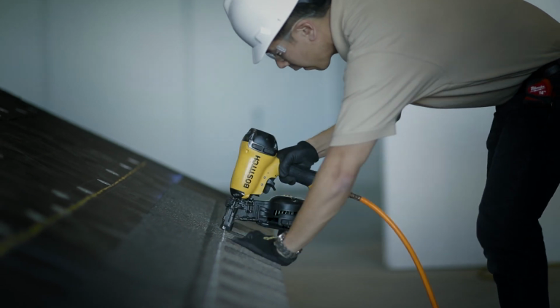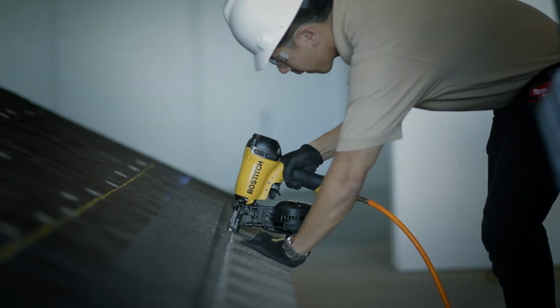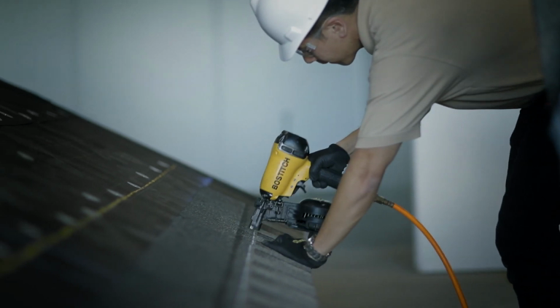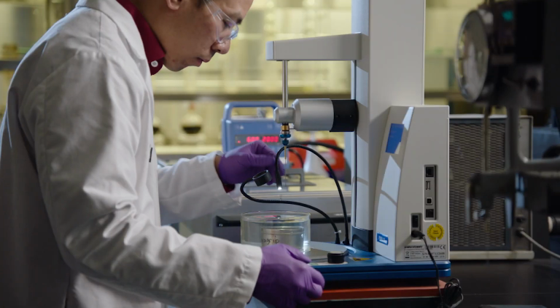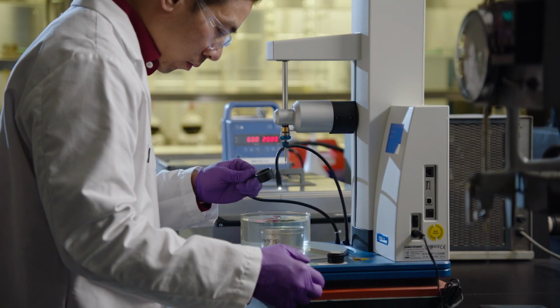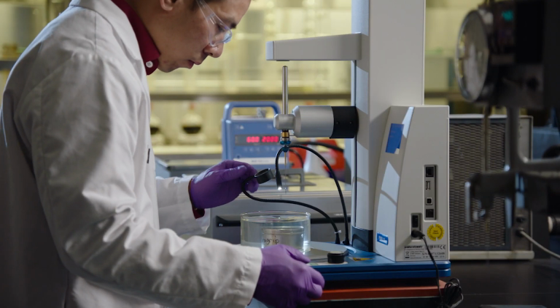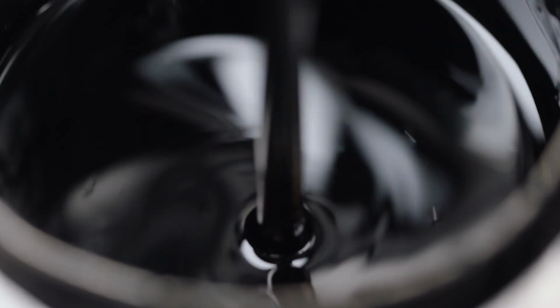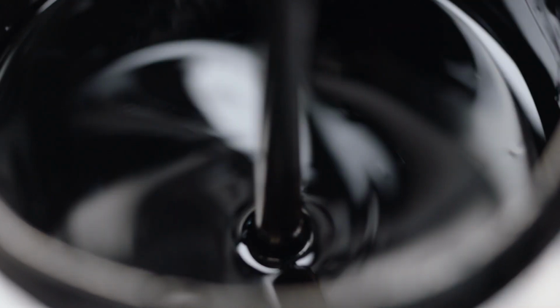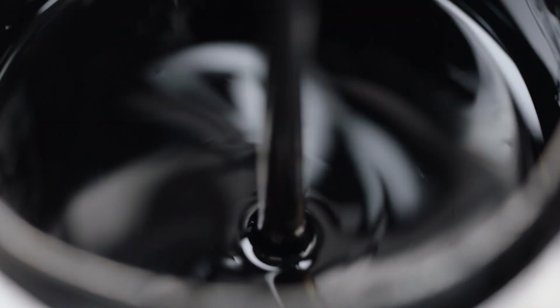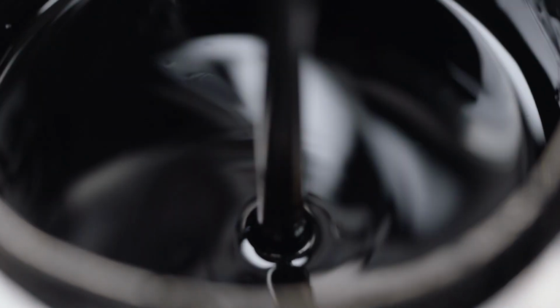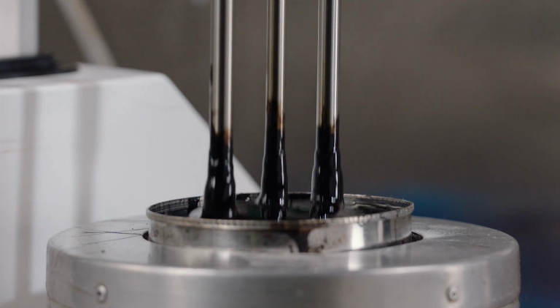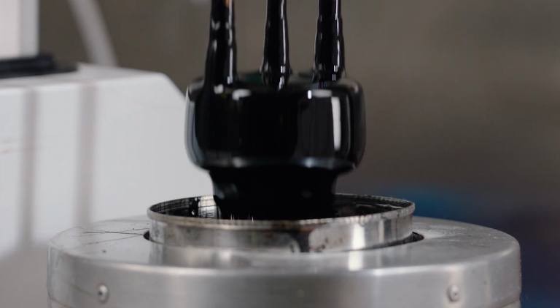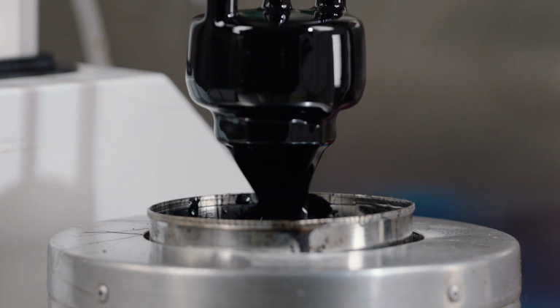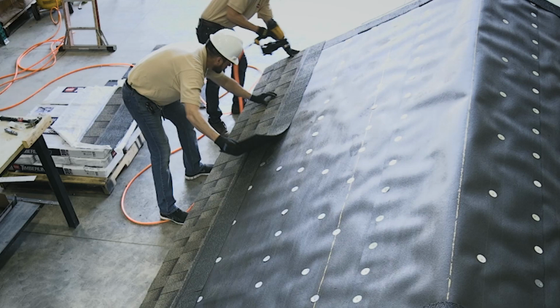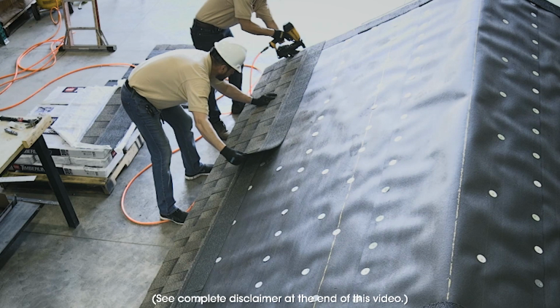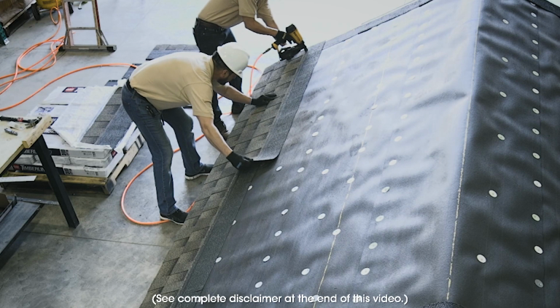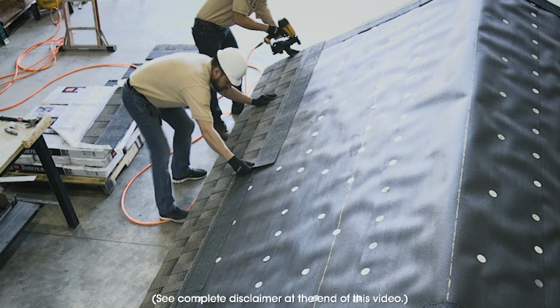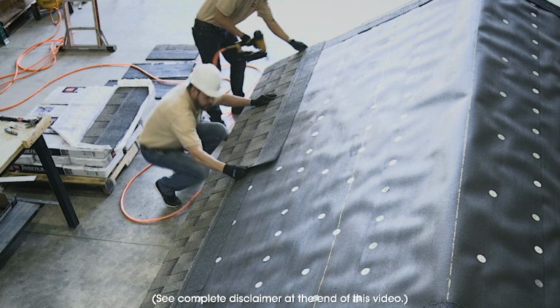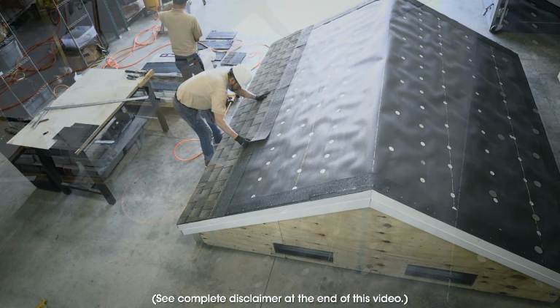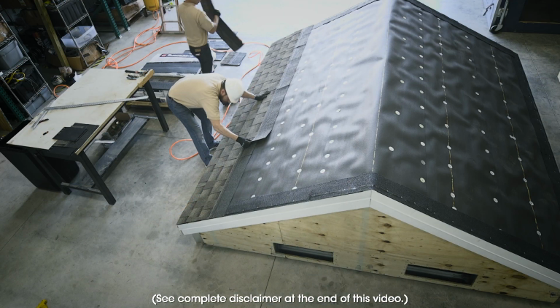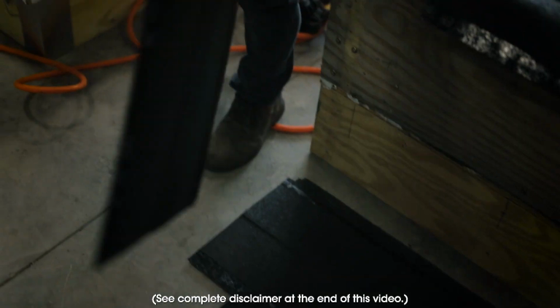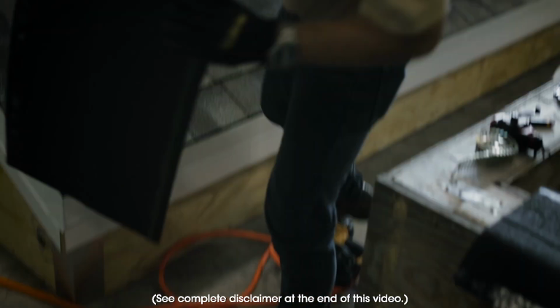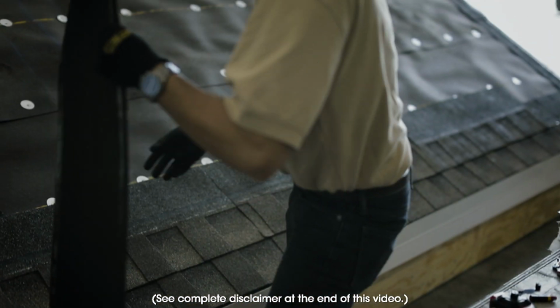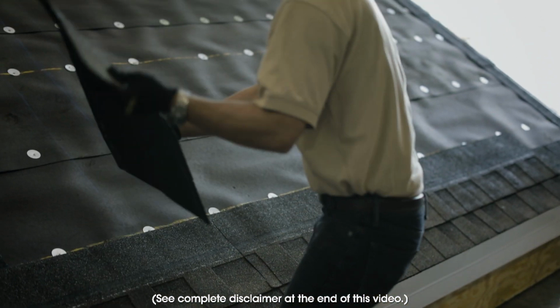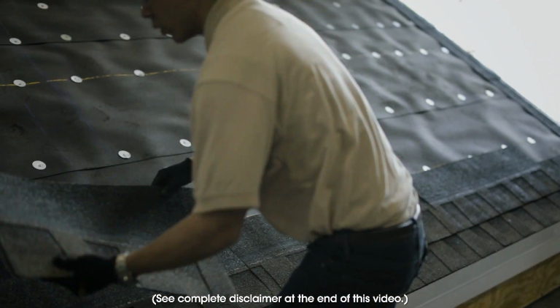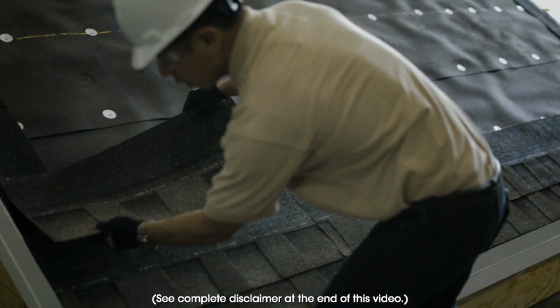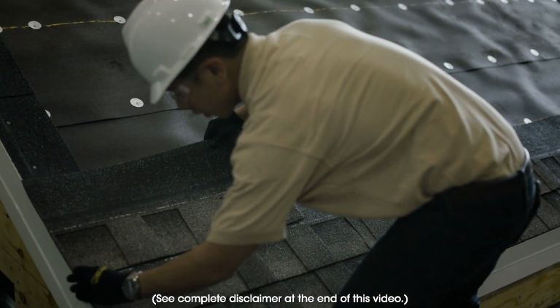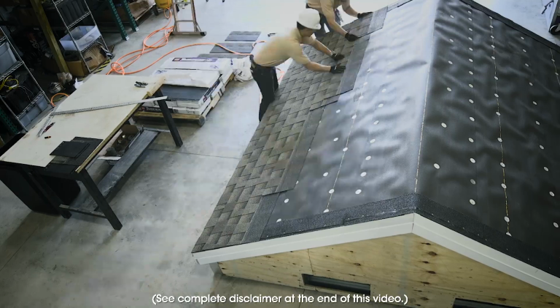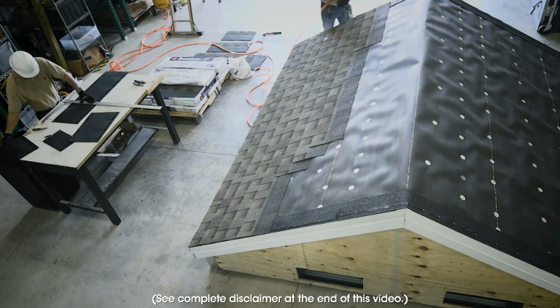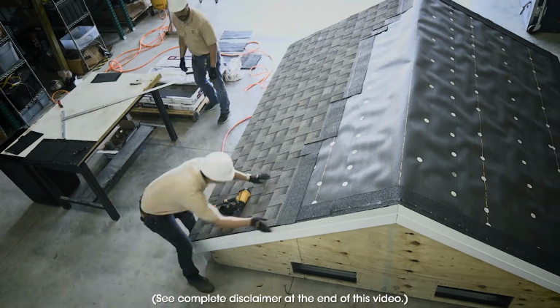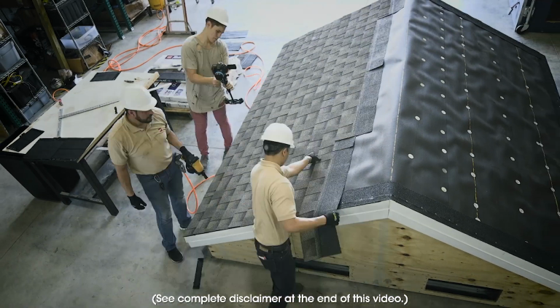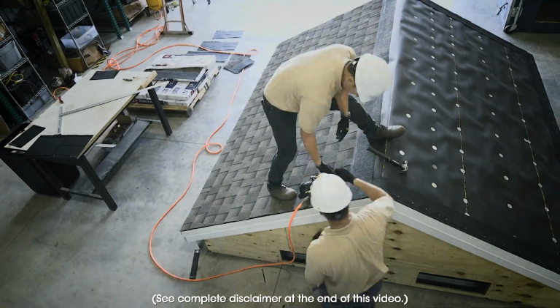These shingles are held in place with nothing but our proprietary GAF DuraGrip adhesive. GAF would never ever recommend installing shingles without nails — we did this to demonstrate just how strong GAF DuraGrip adhesive actually is.